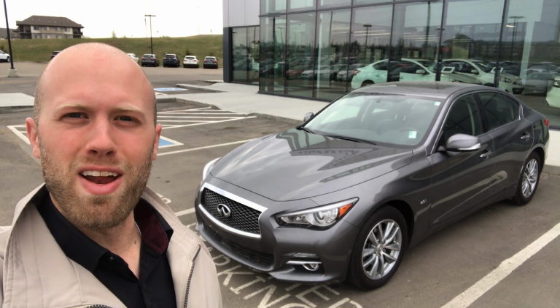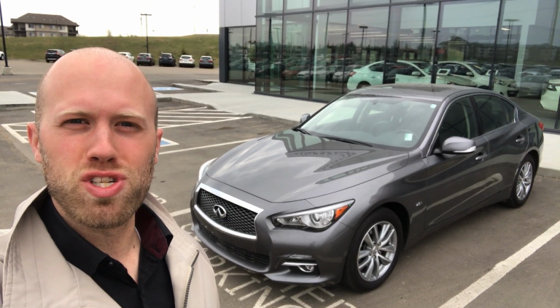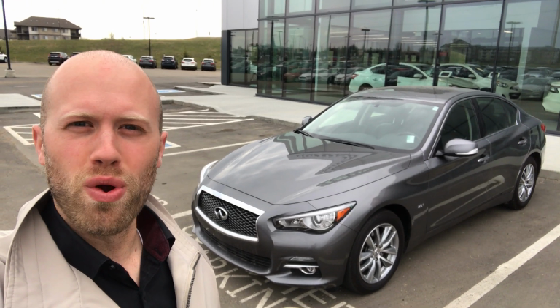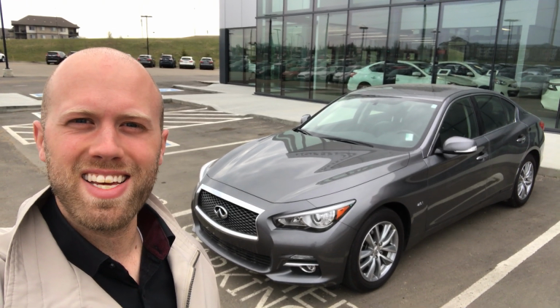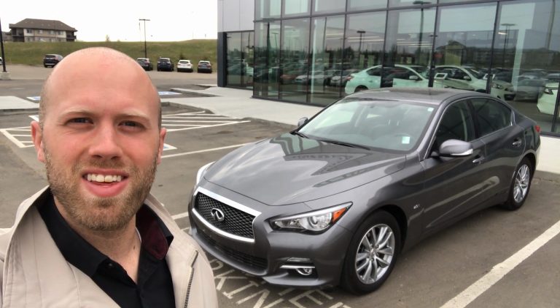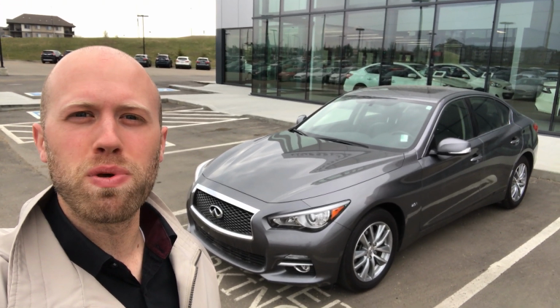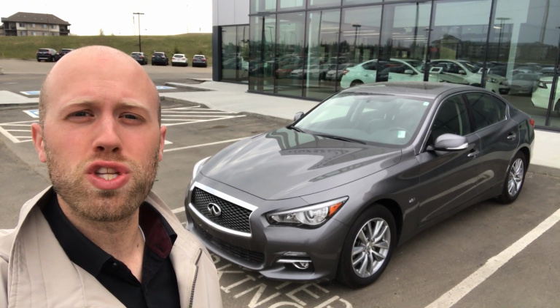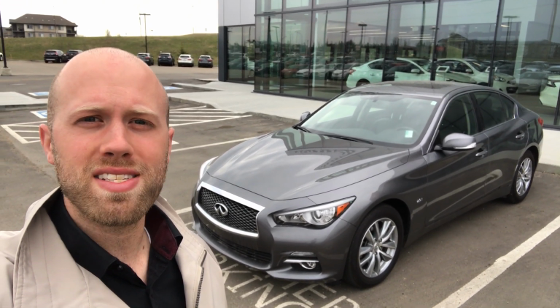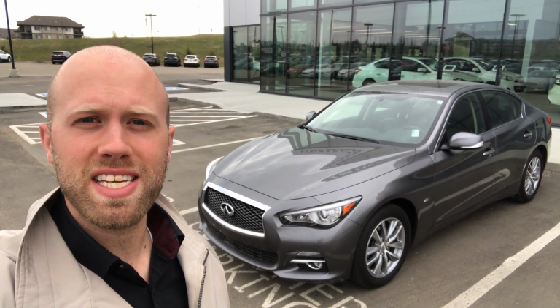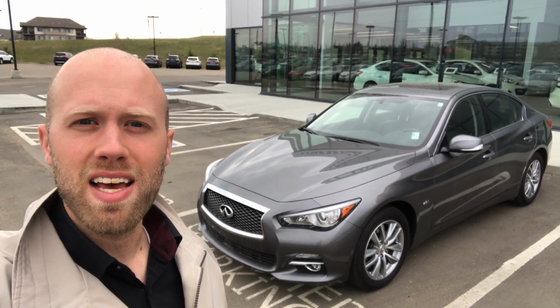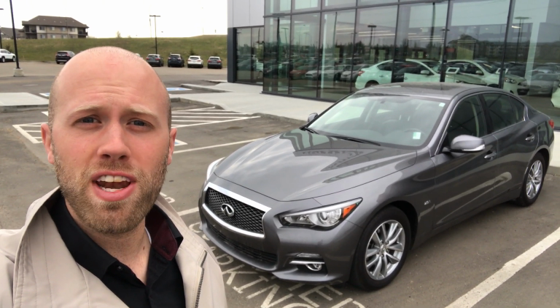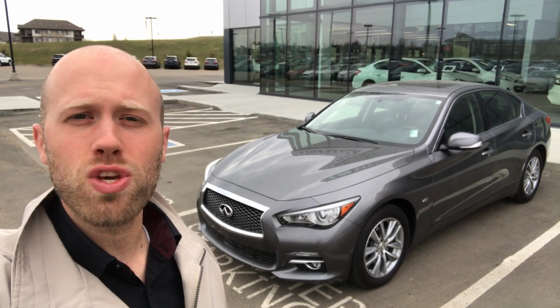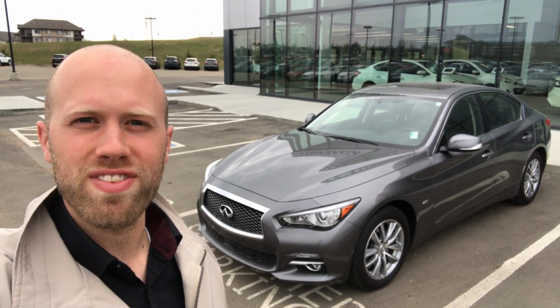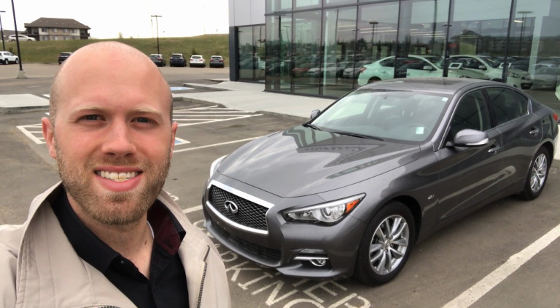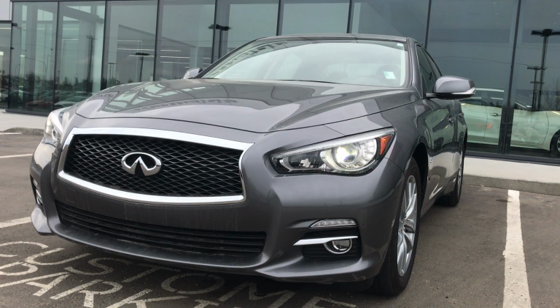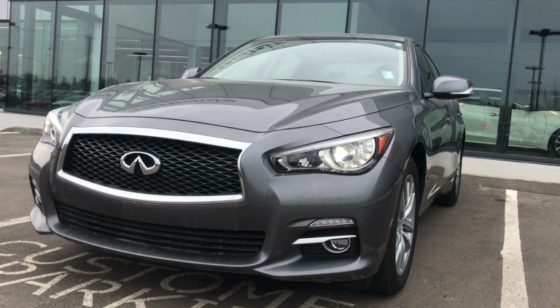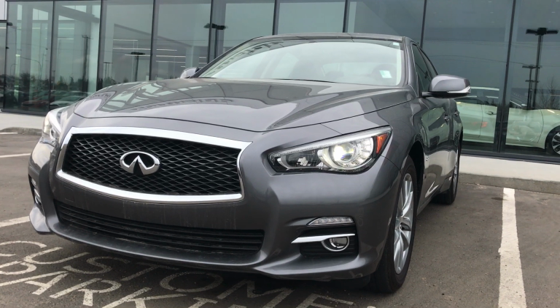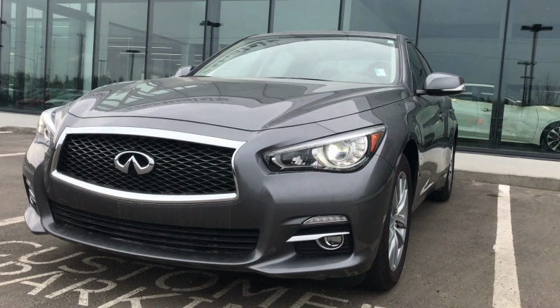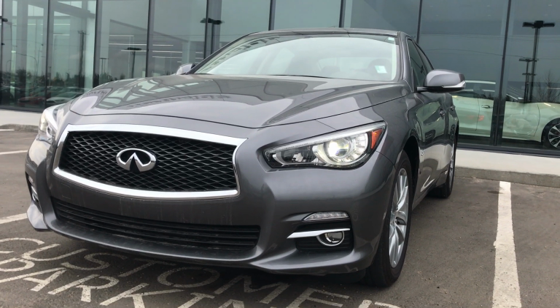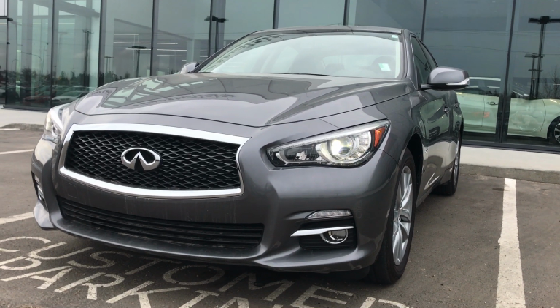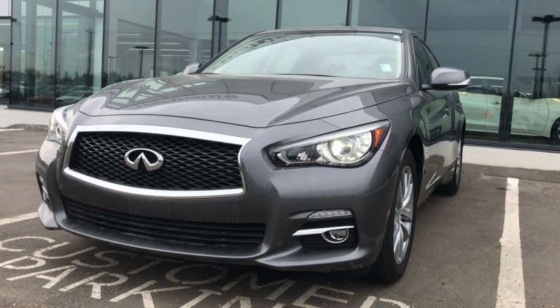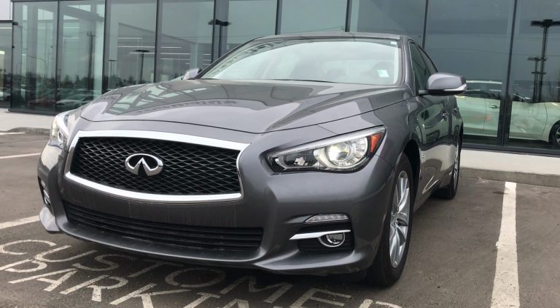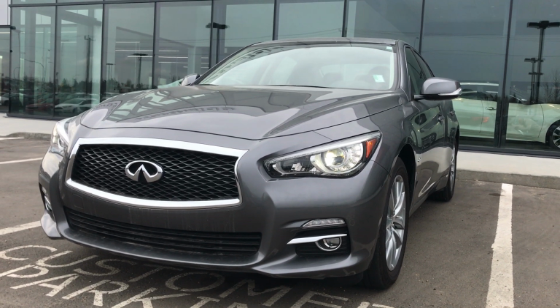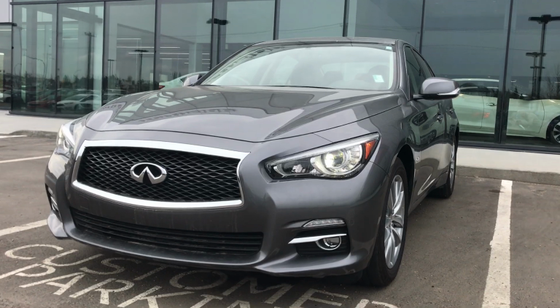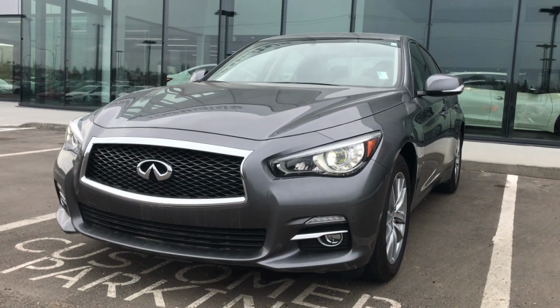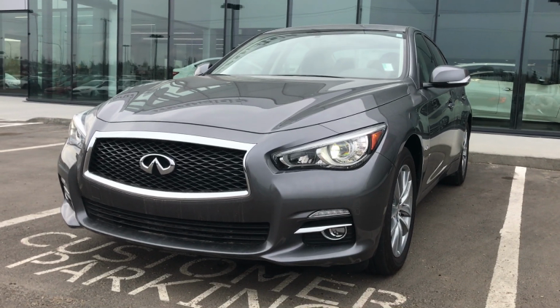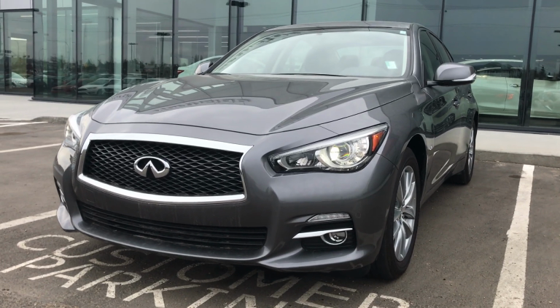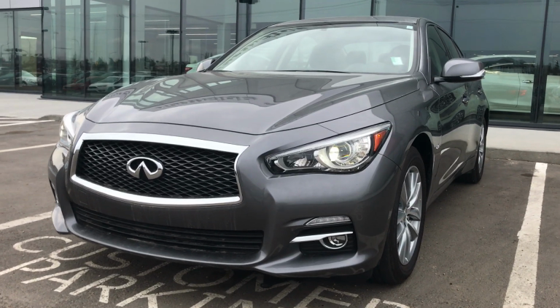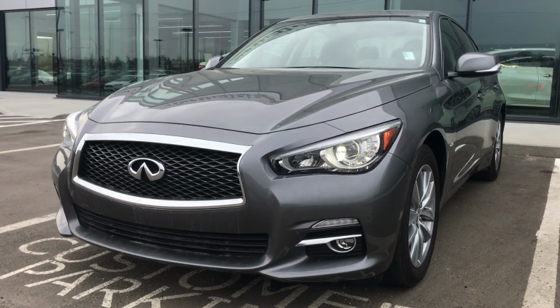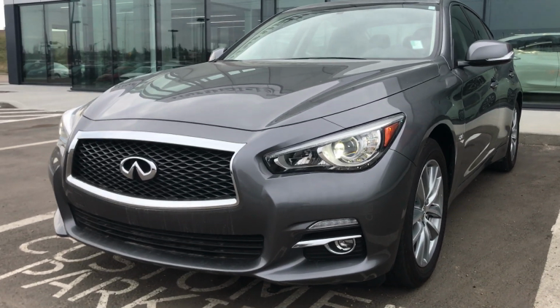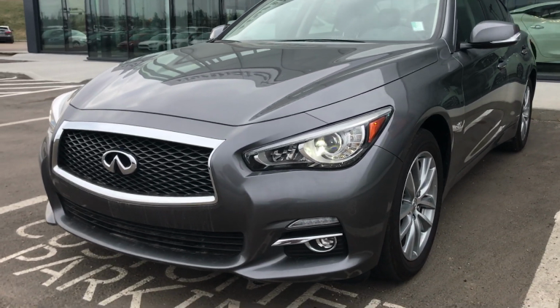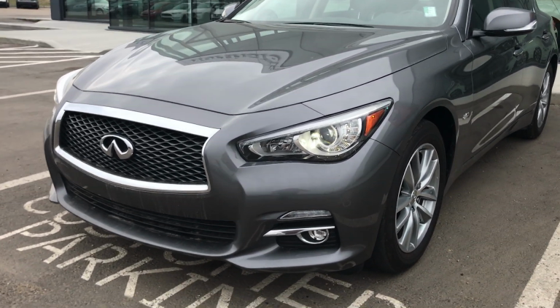Hey there, my name's Sean with Northside Nissan and this is the beautiful 2017 Infiniti Q50. Starting at the front, we have the beautiful aggressive stance of this Infiniti with the upgraded headlights and the fog lamps as well.